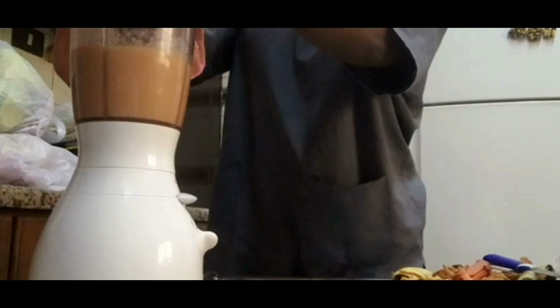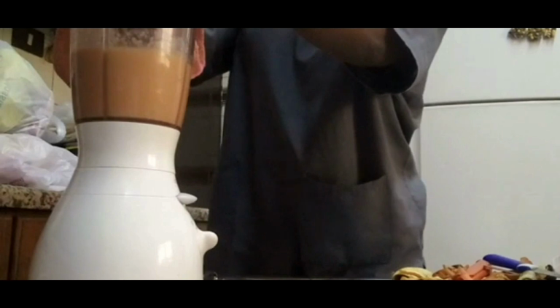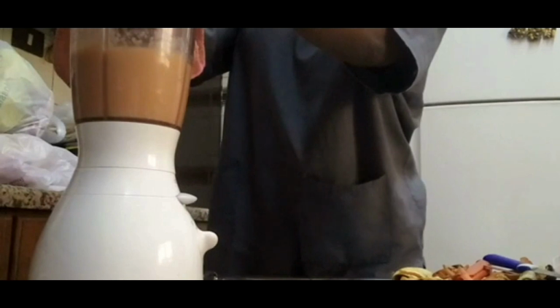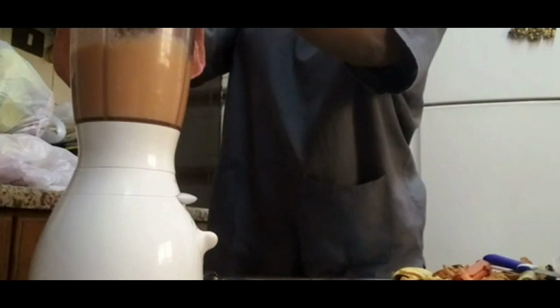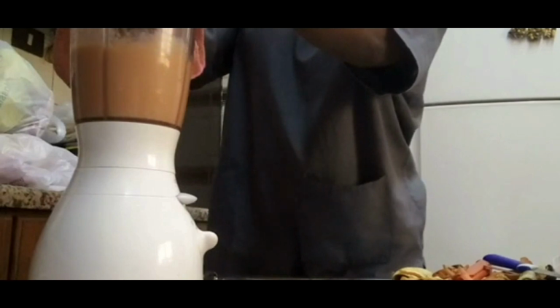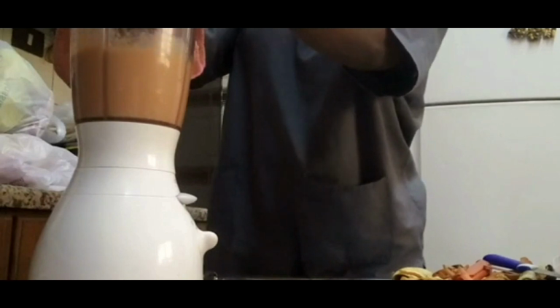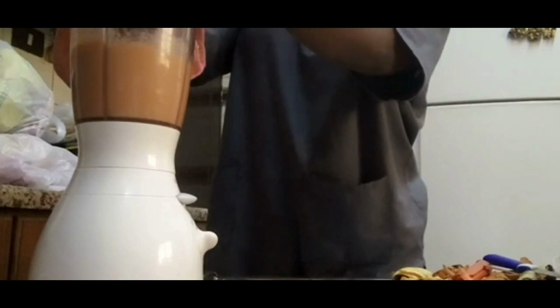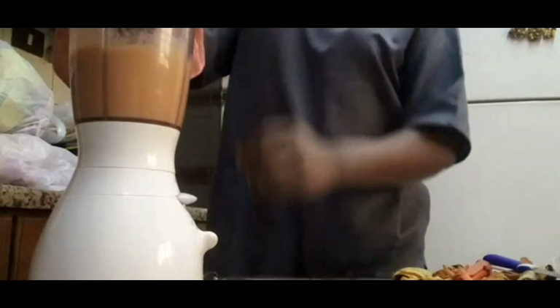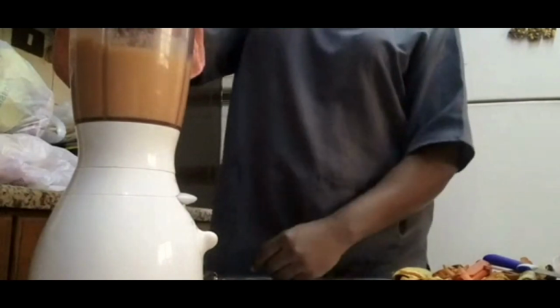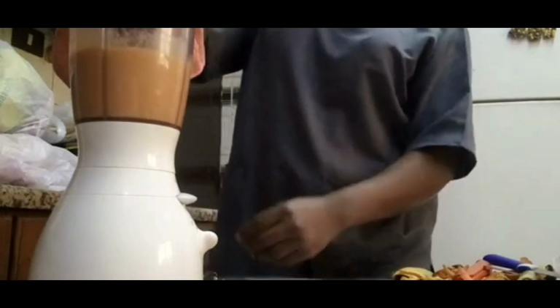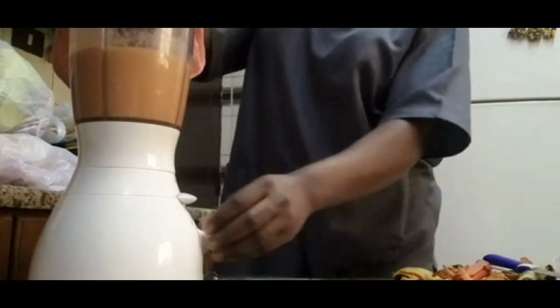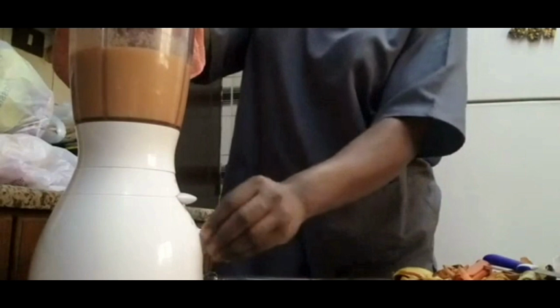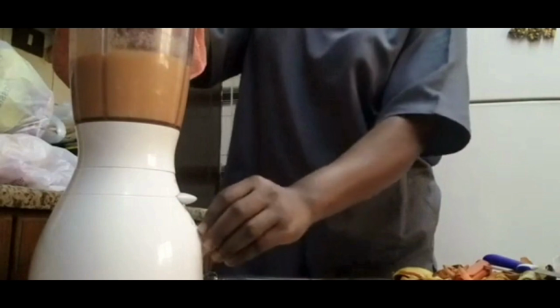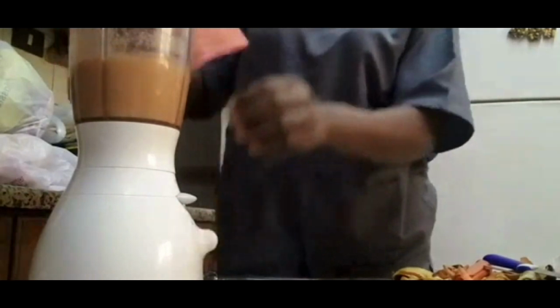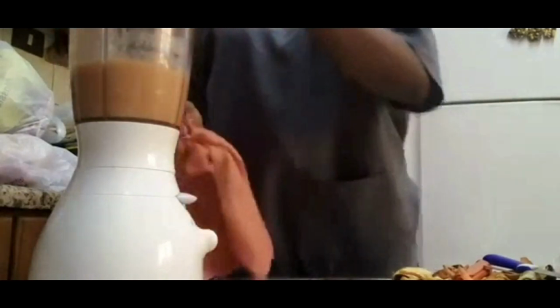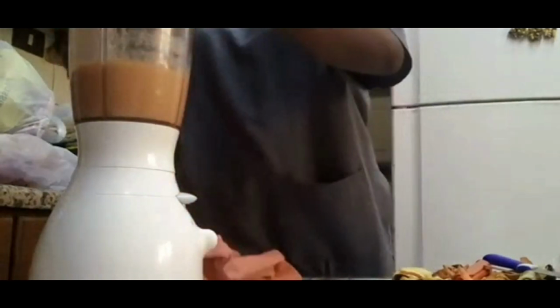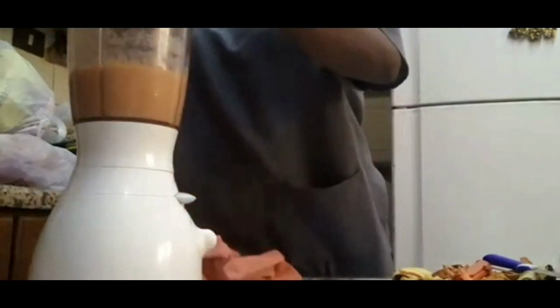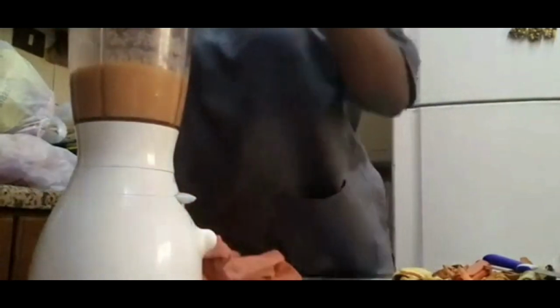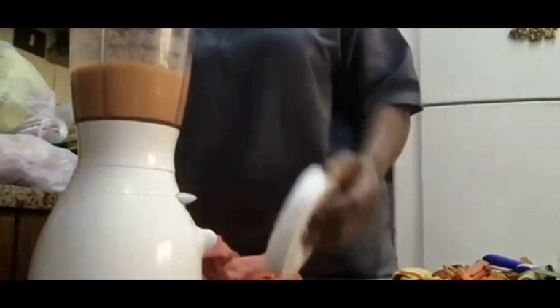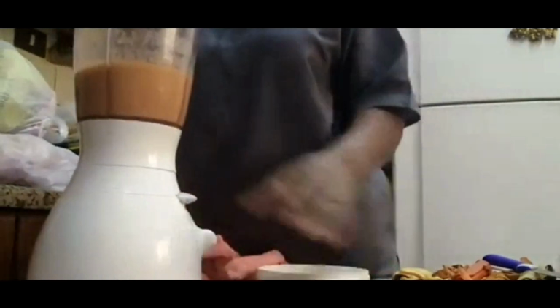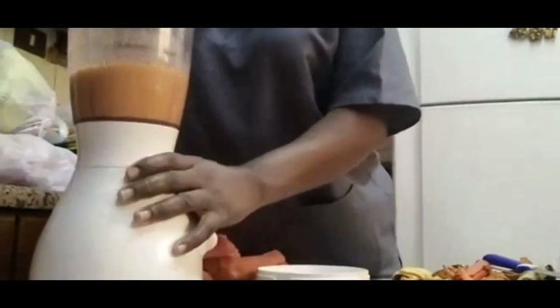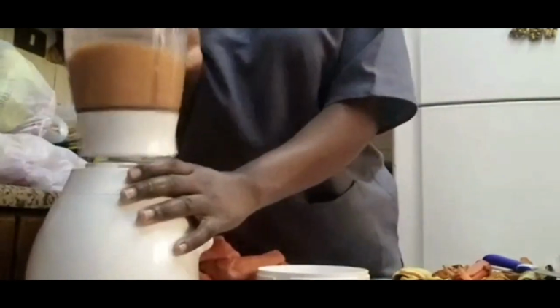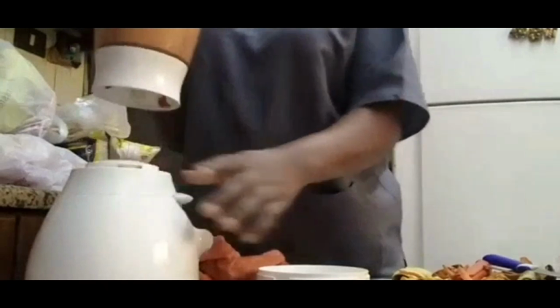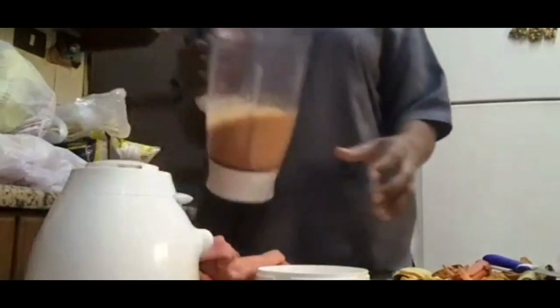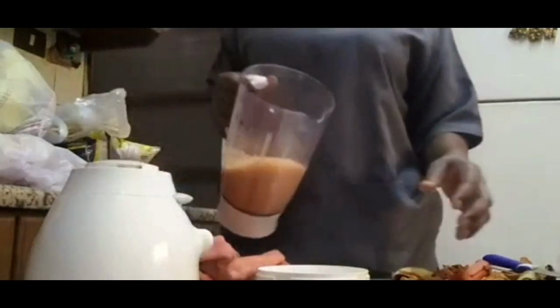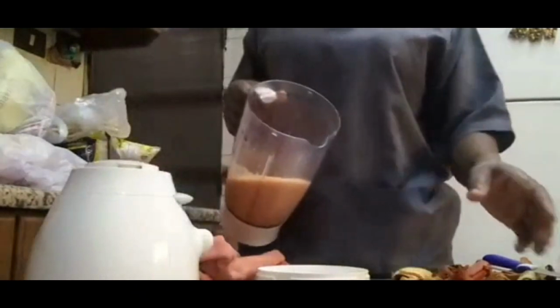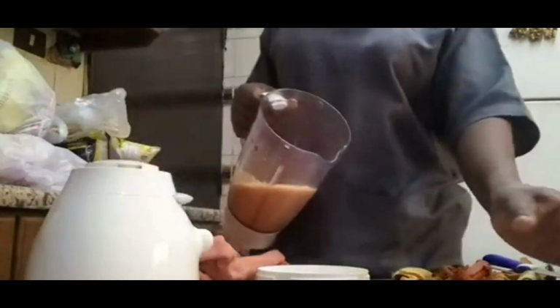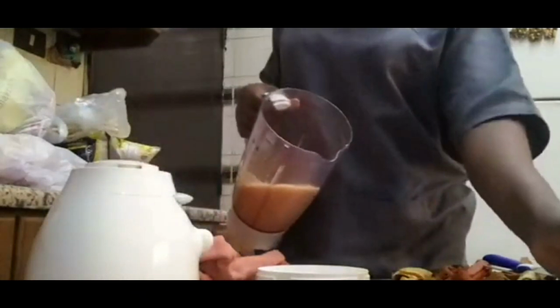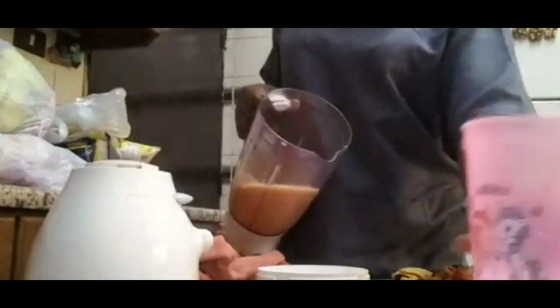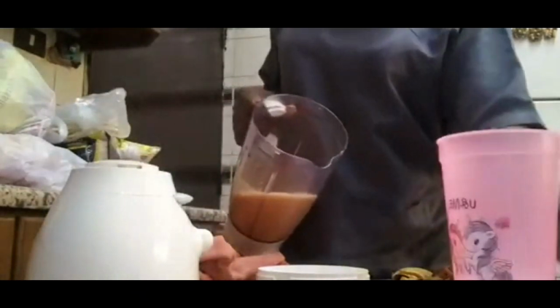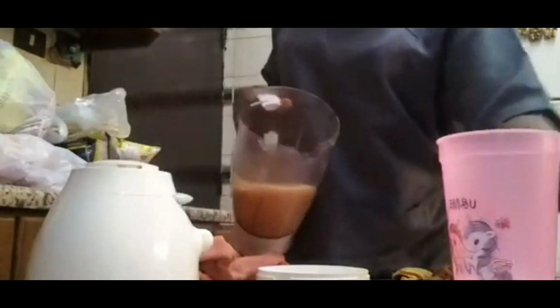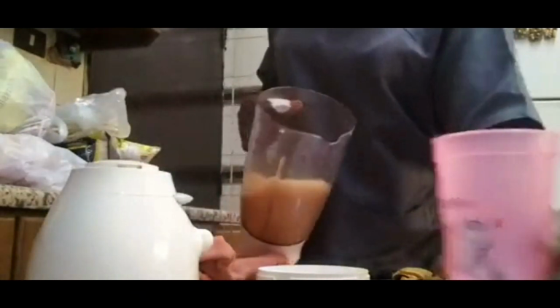This smoothie supports muscle contraction in the blood vessels as well as in the heart.